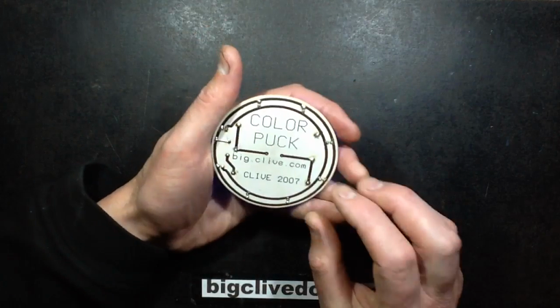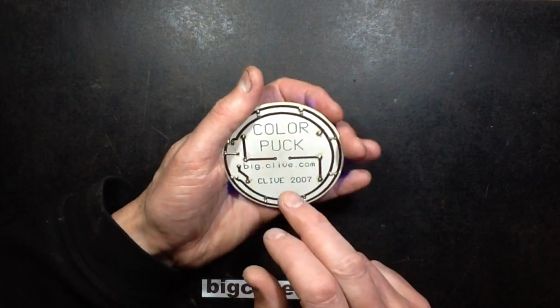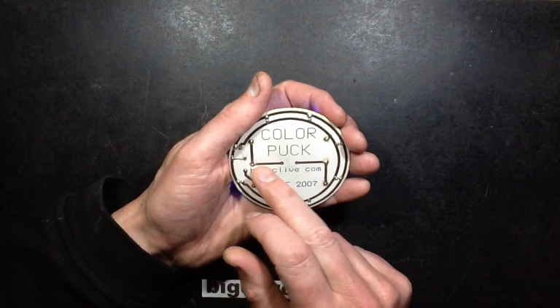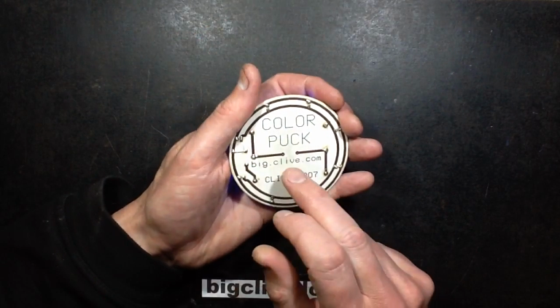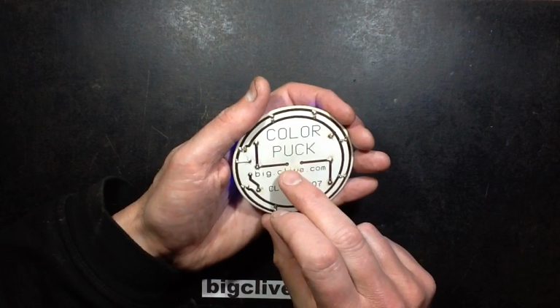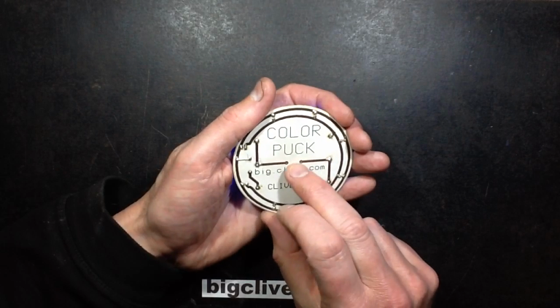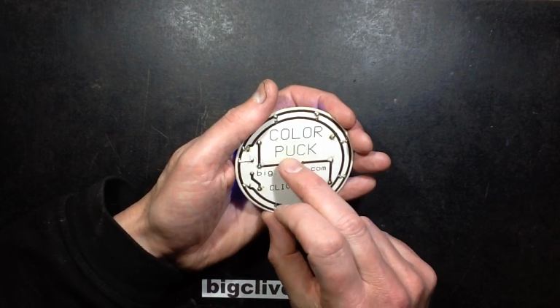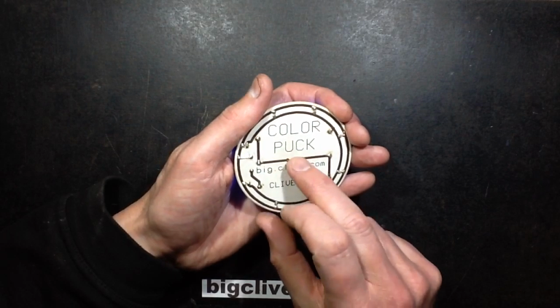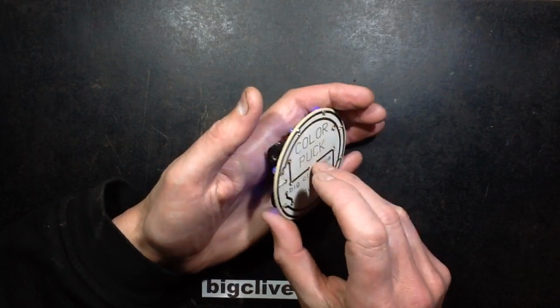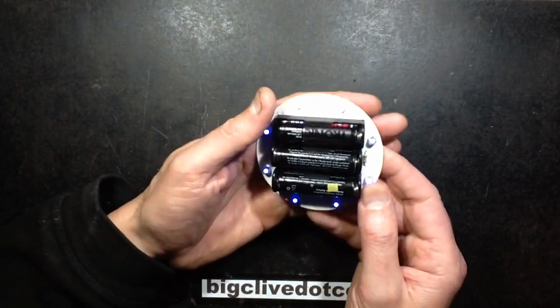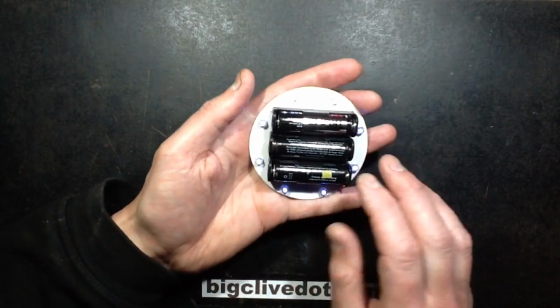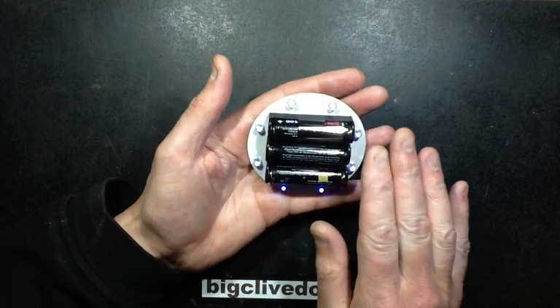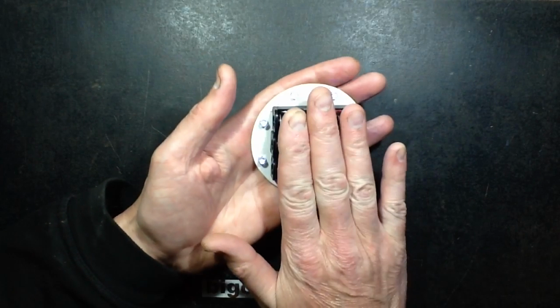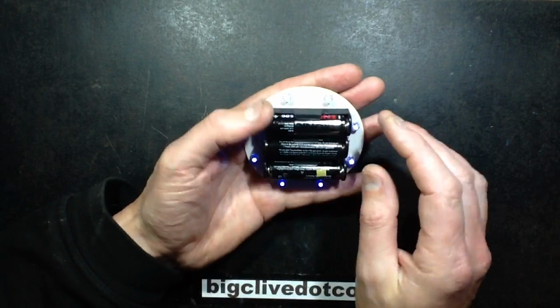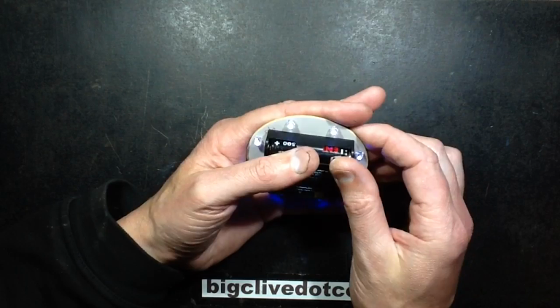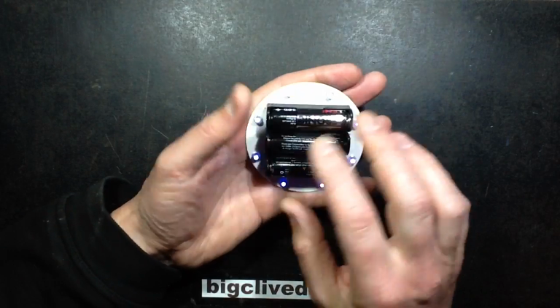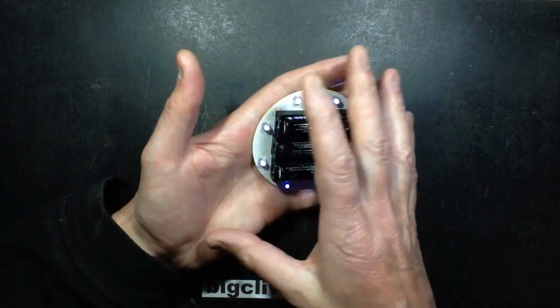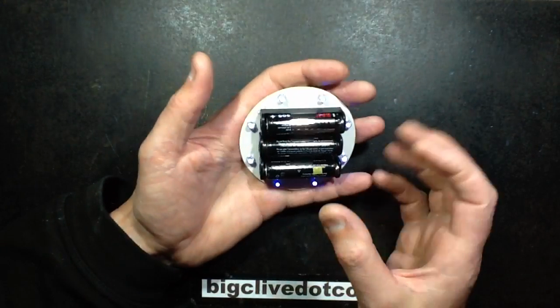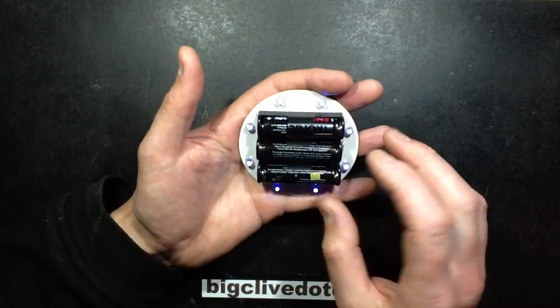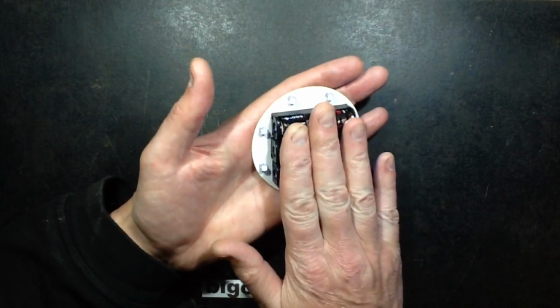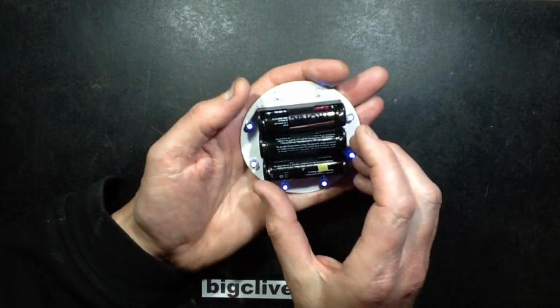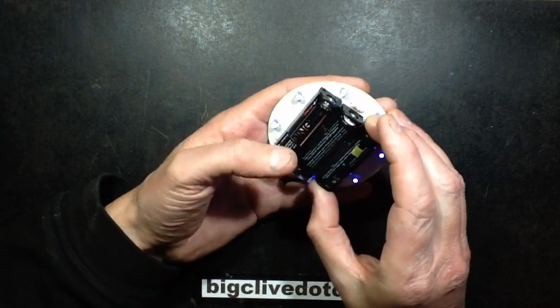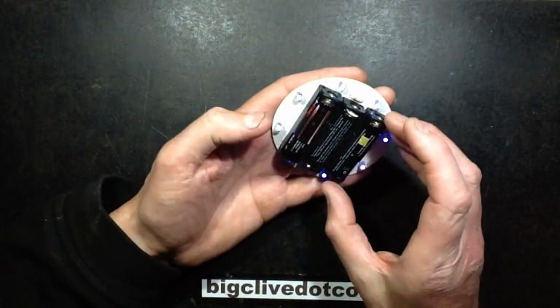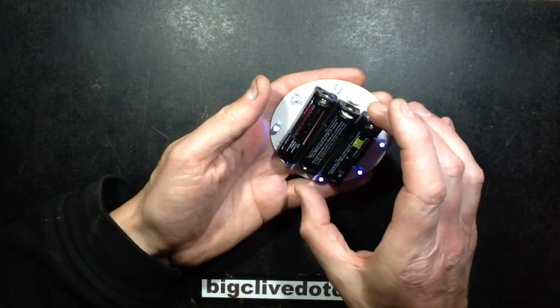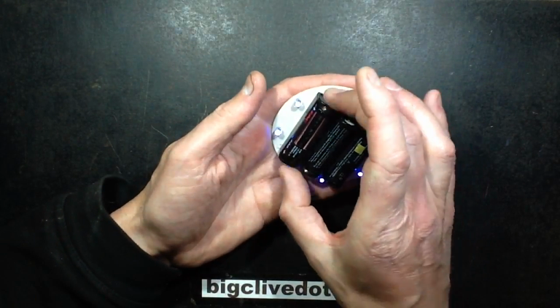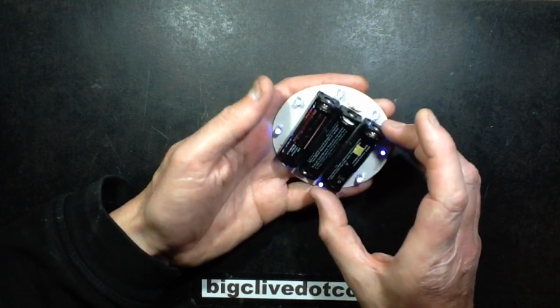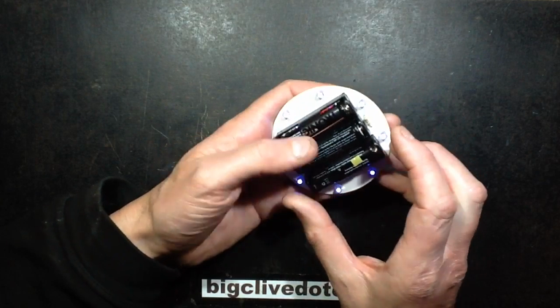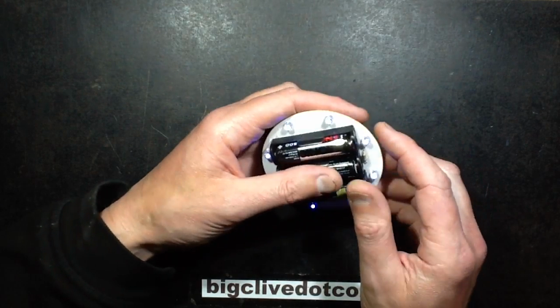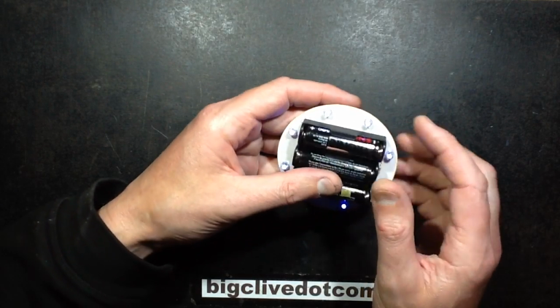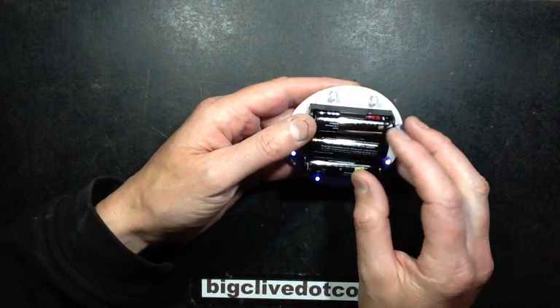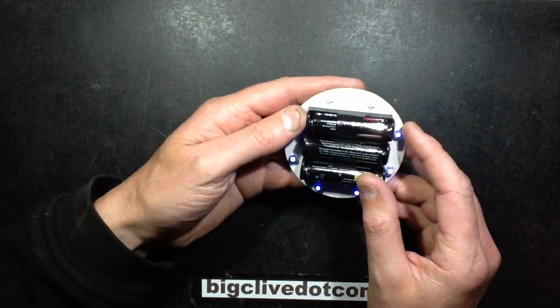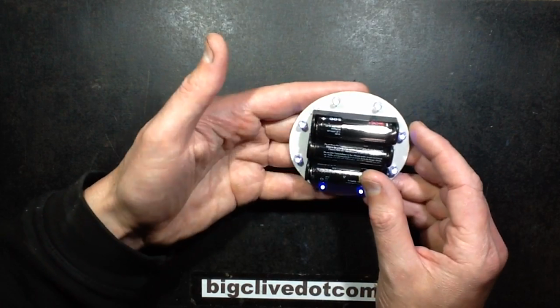There's a track here with a link position in it for a reason. This is designed to take both blue, green, red, whatever colour of lights you want, and it also has individual cell holders for one AA battery each.